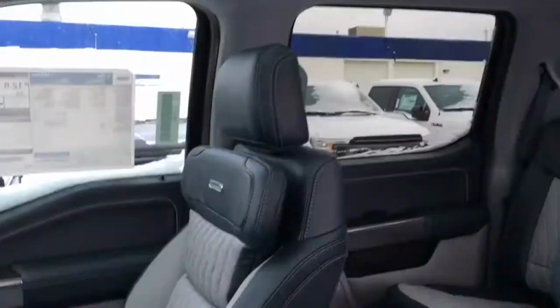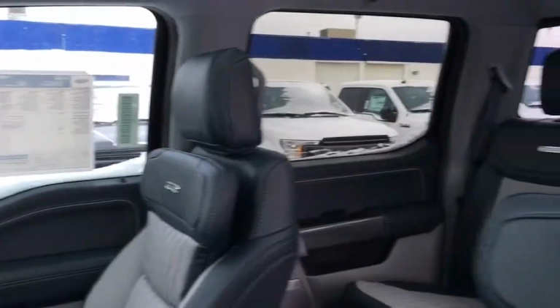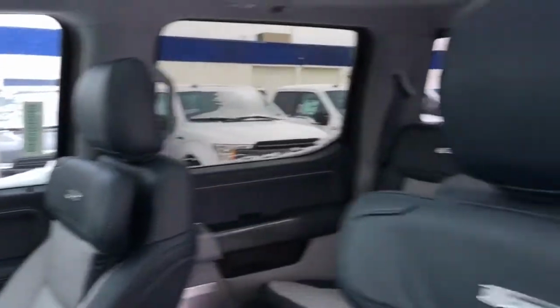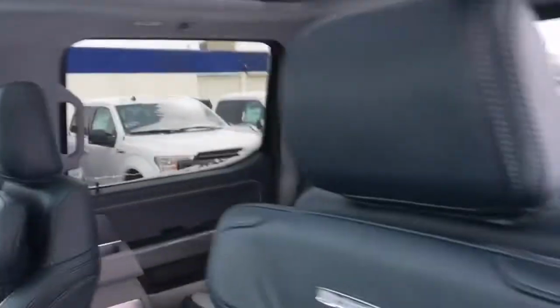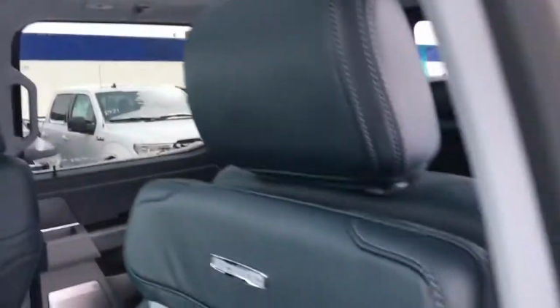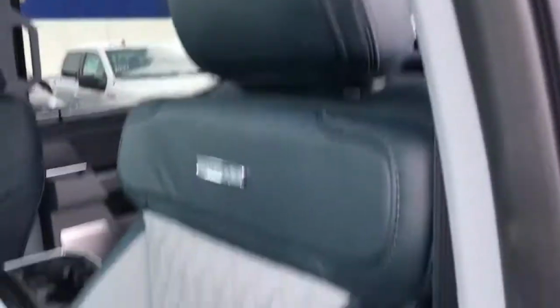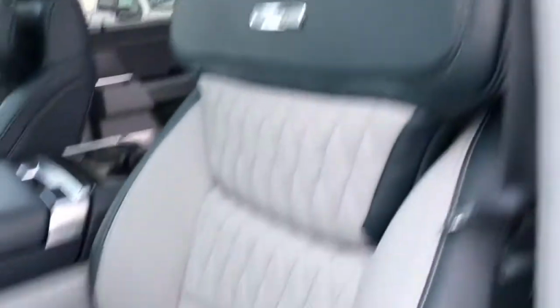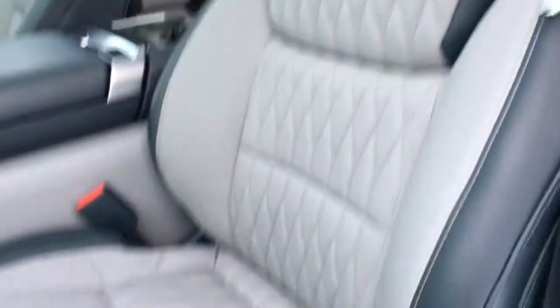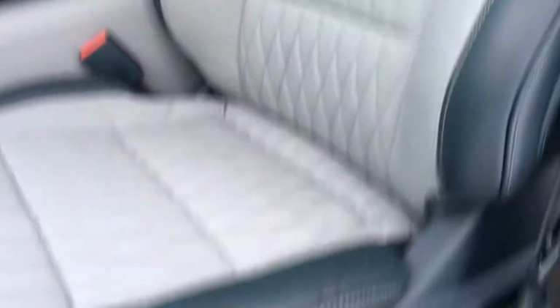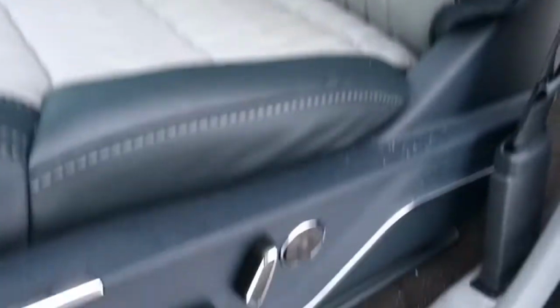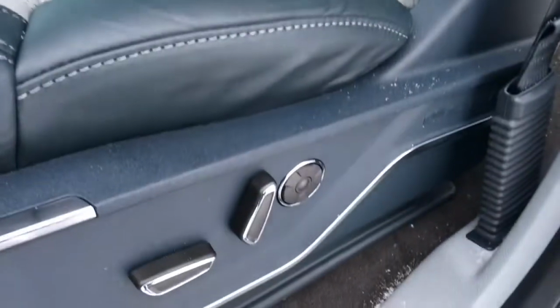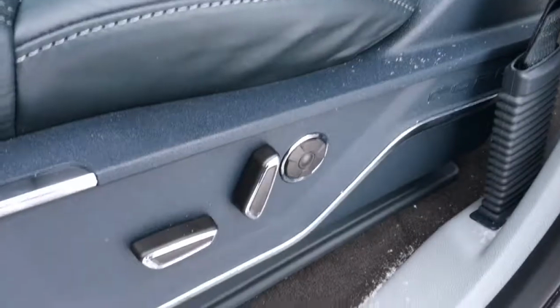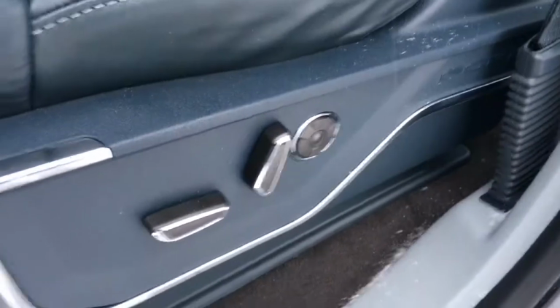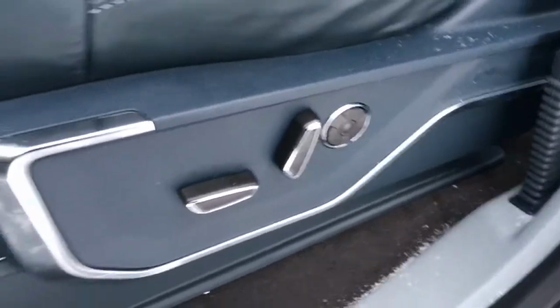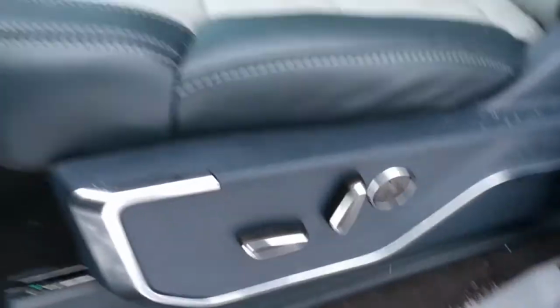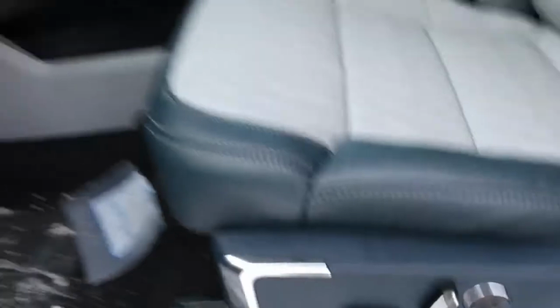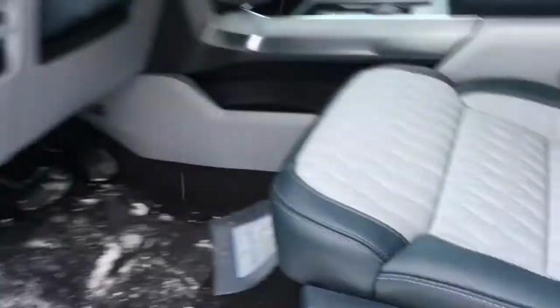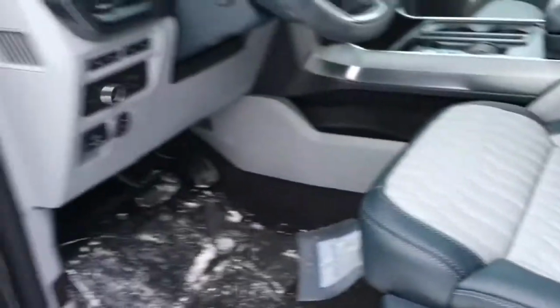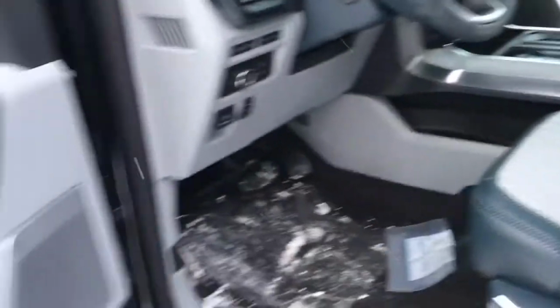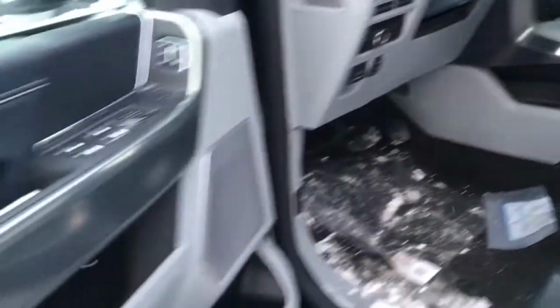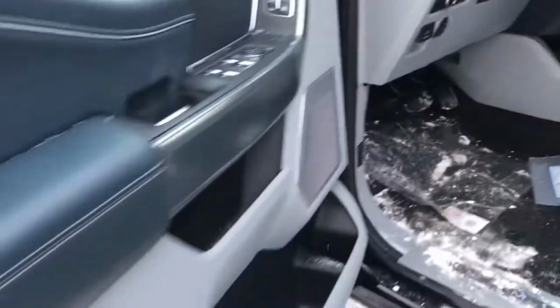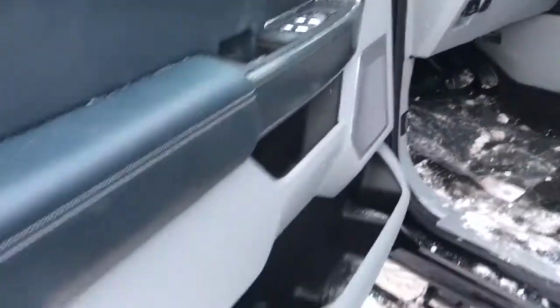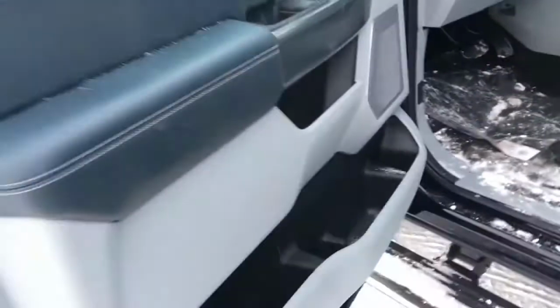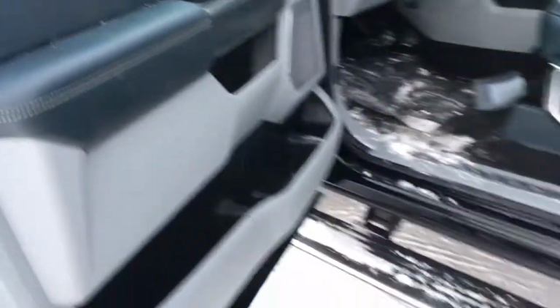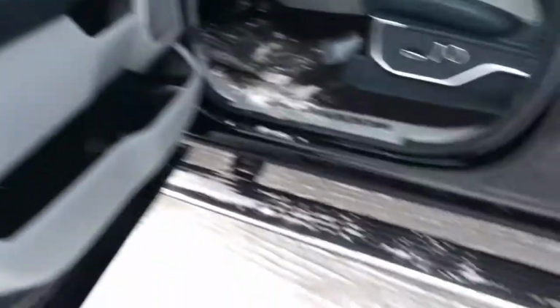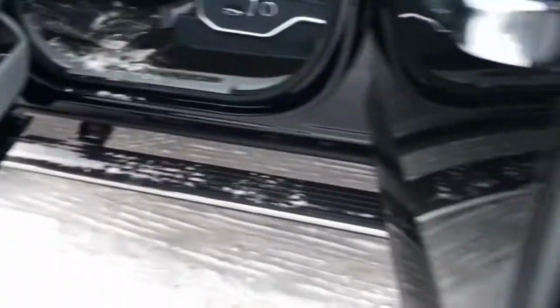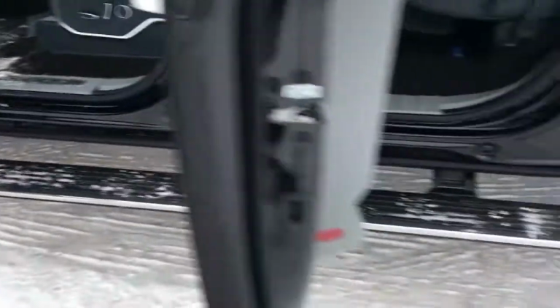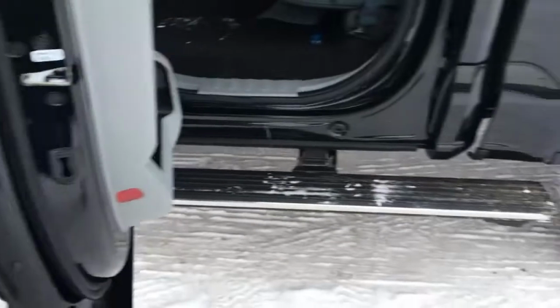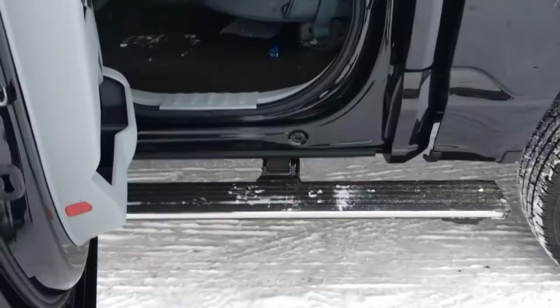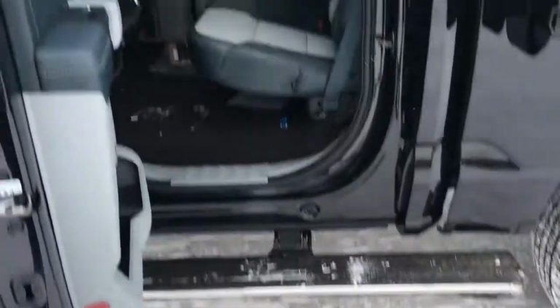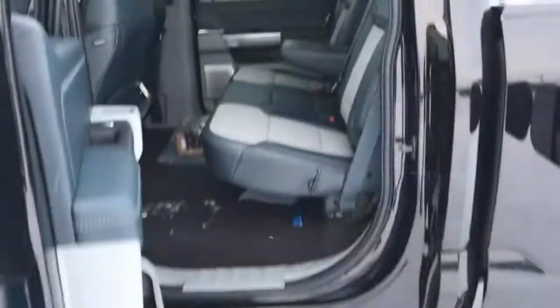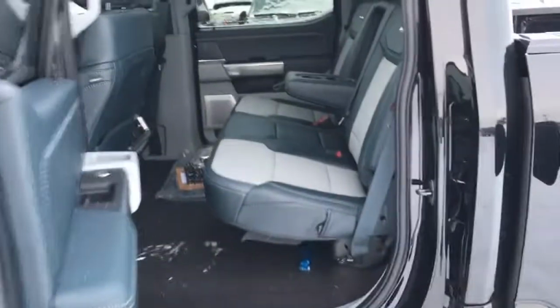Seating for five in this admiral blue leather interior. On the lower left hand side of the driver's seat, power controls with lumbar, and off to the right pocketed storage. Outside the cab there are power deploy running boards.